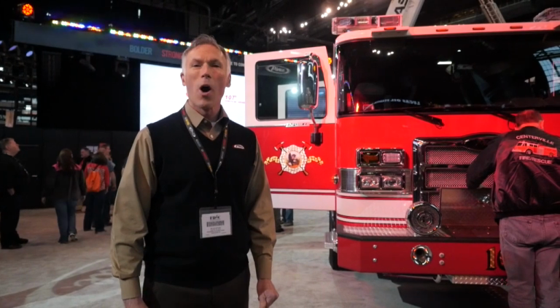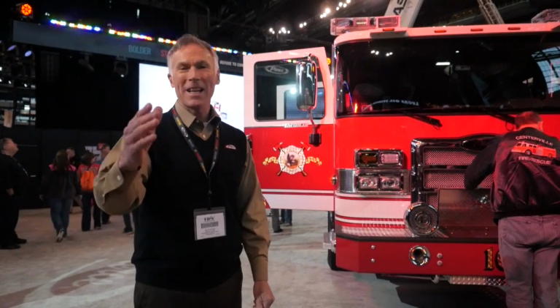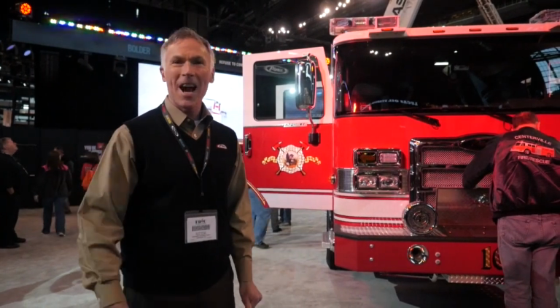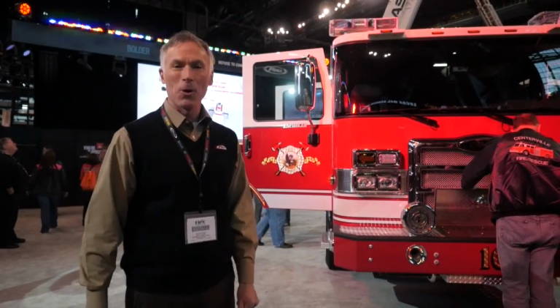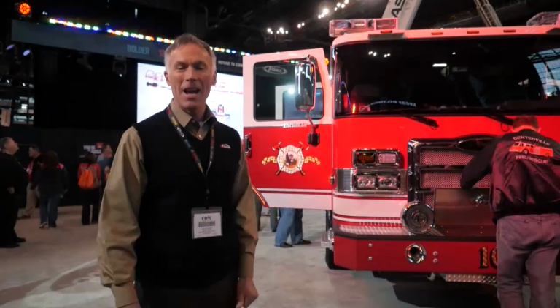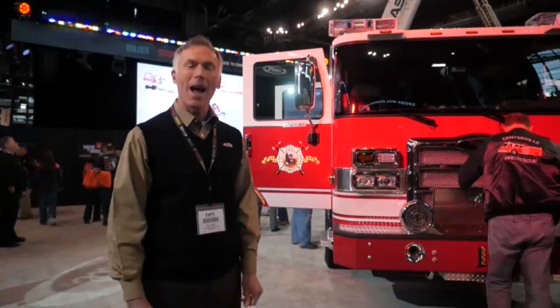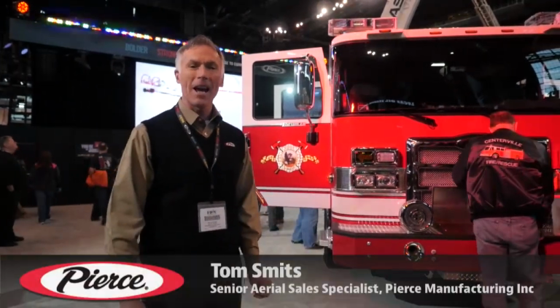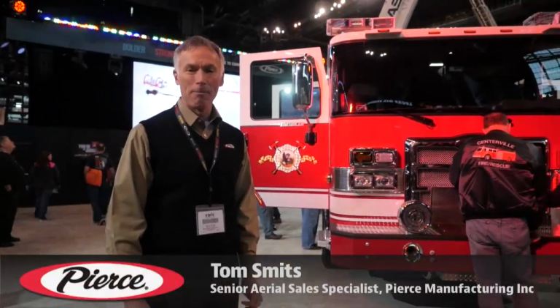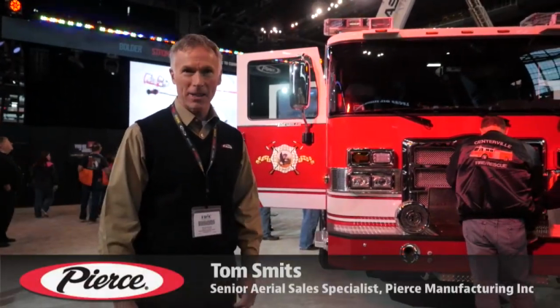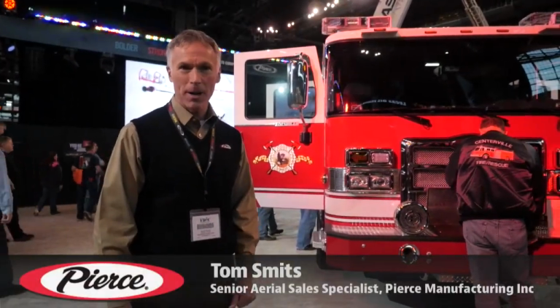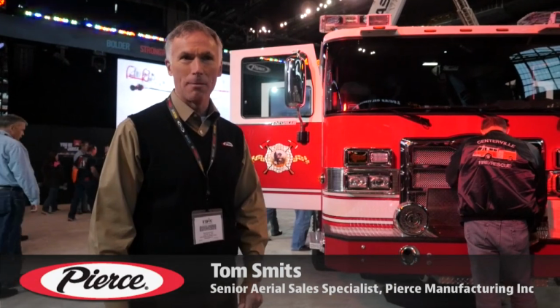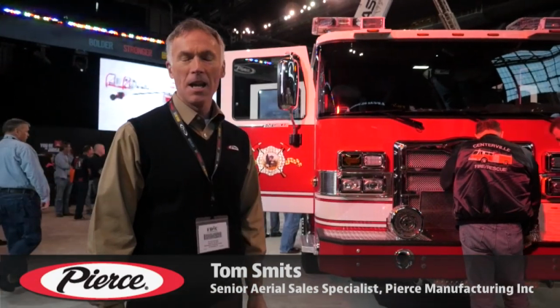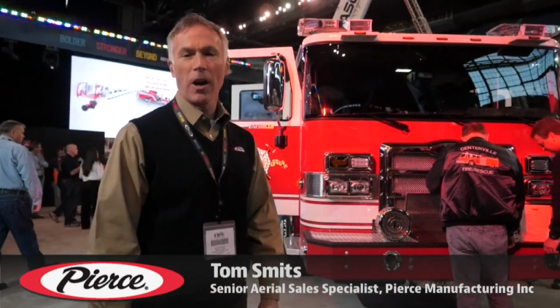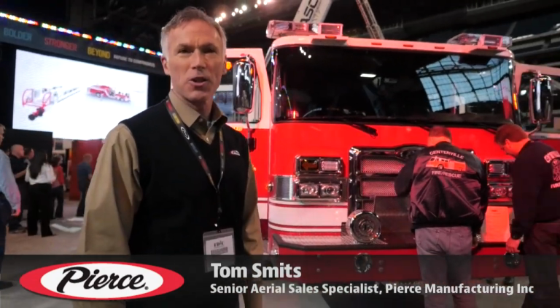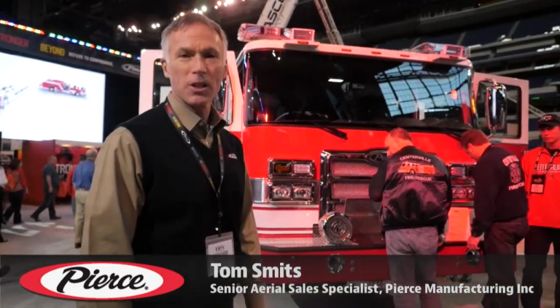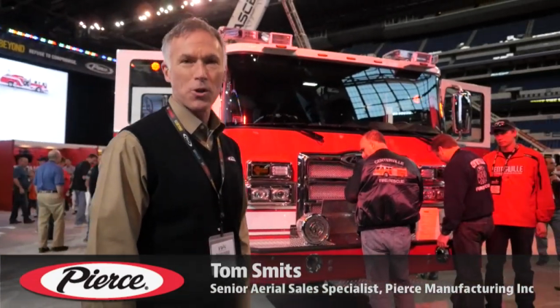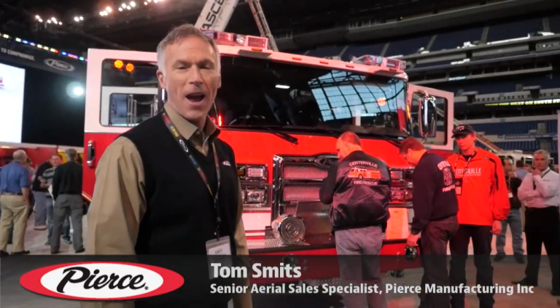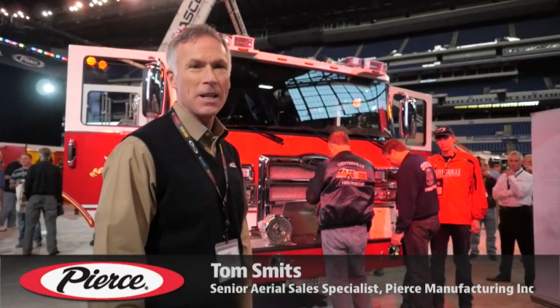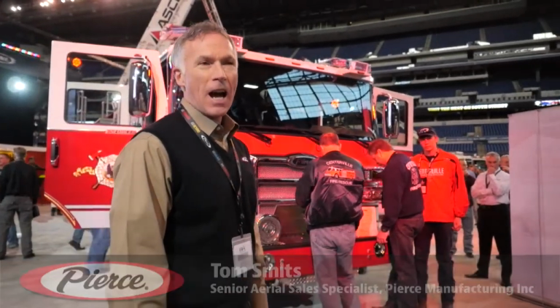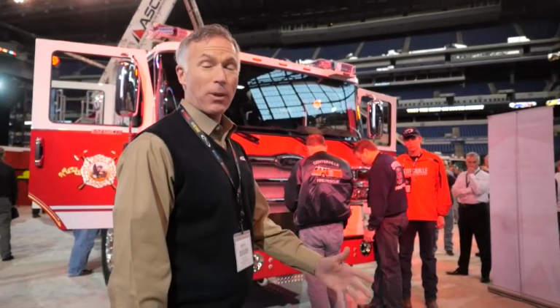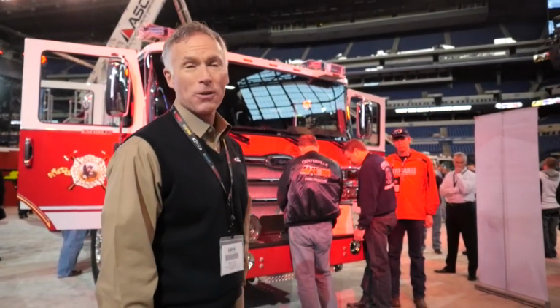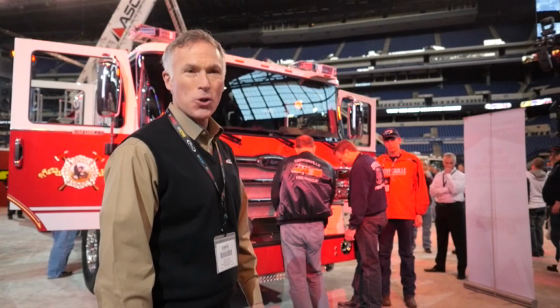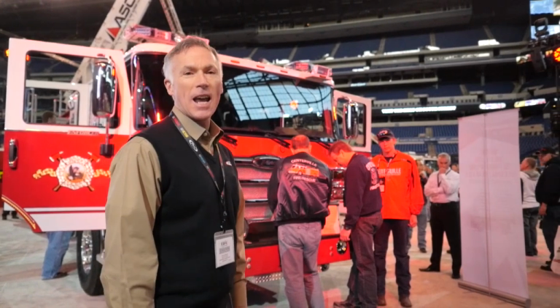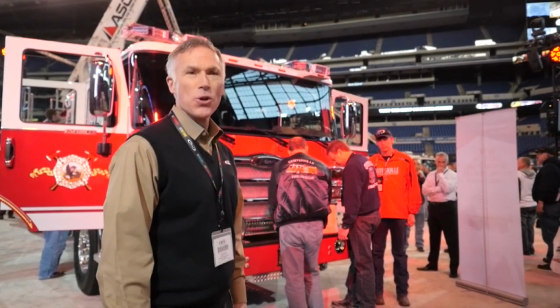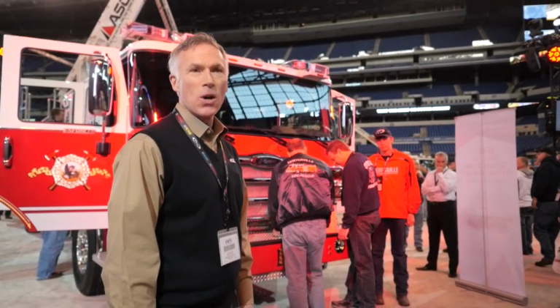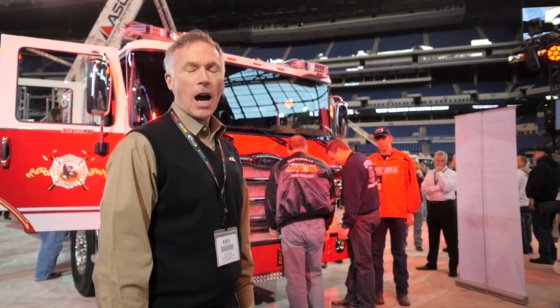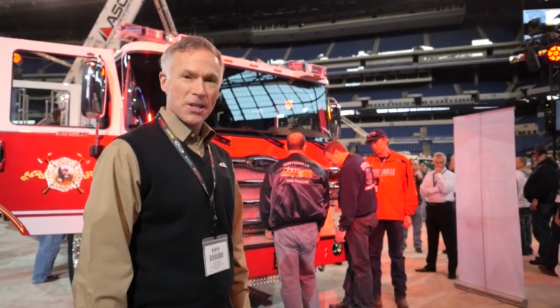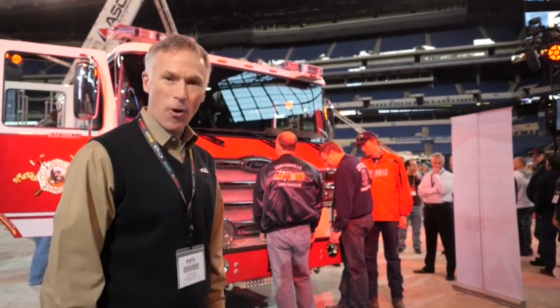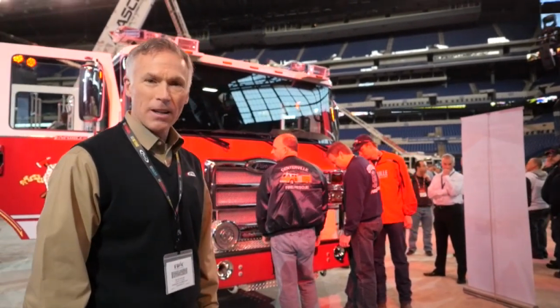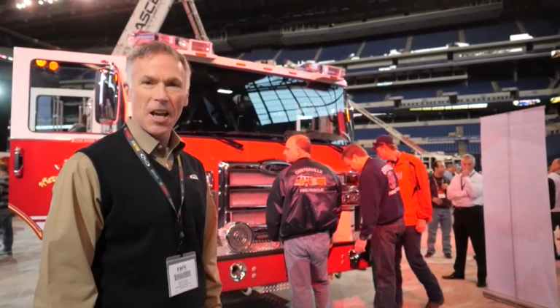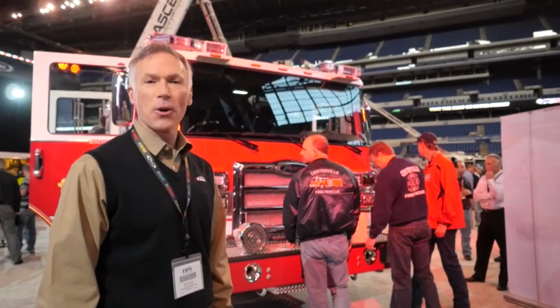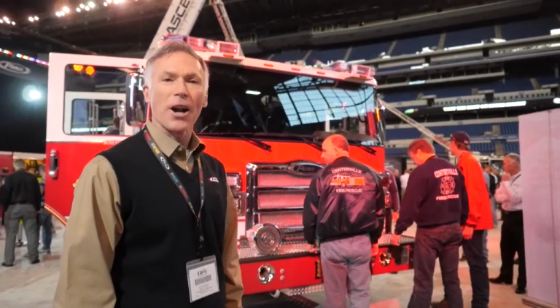Welcome back to FDIC. We're glad to have you back today. My name is Tom Smits, and I'm the Senior Aerial Sales Specialist with Pierce Manufacturing. I have the pleasure to show you today our new 107-foot Ascendant Aerial Ladder.